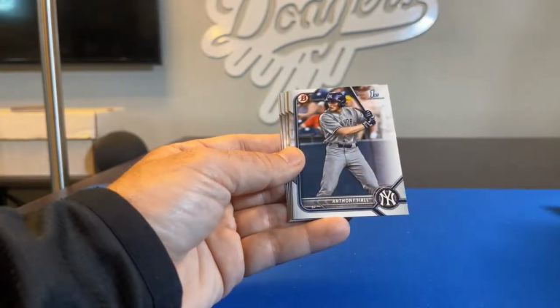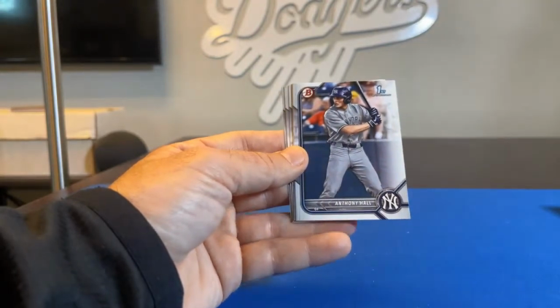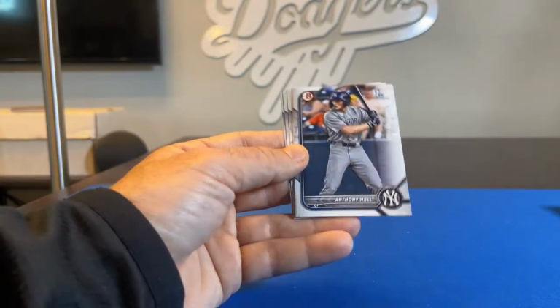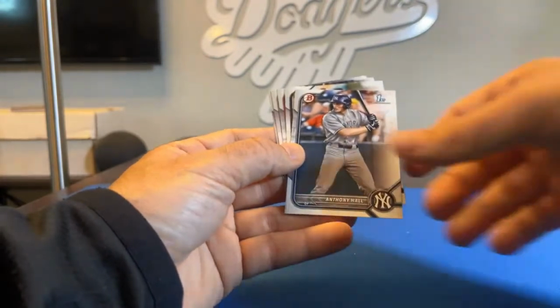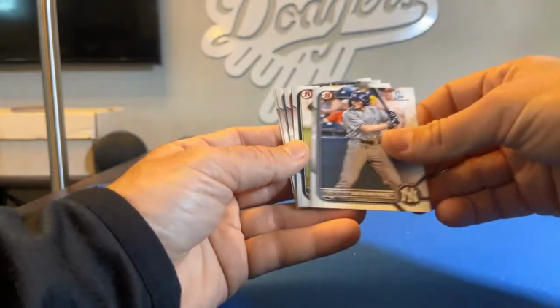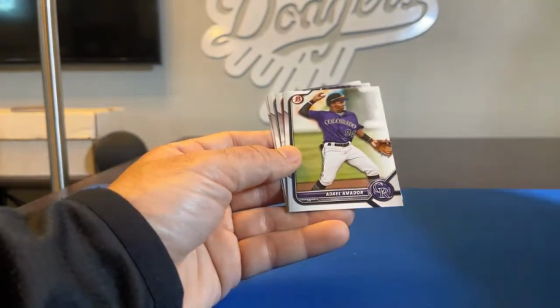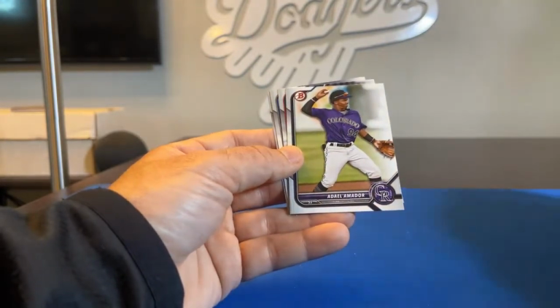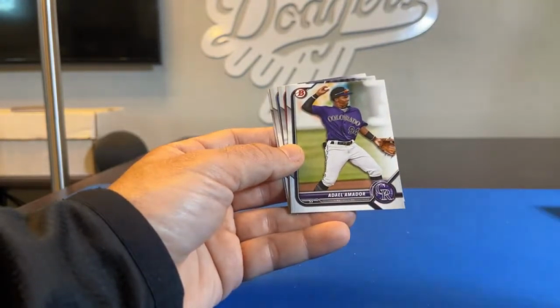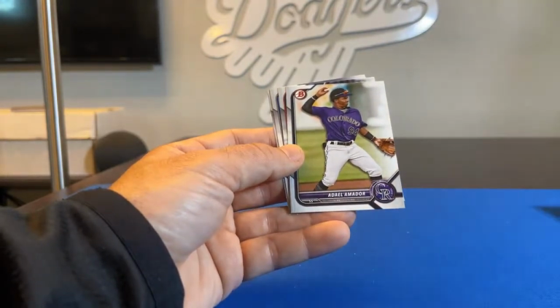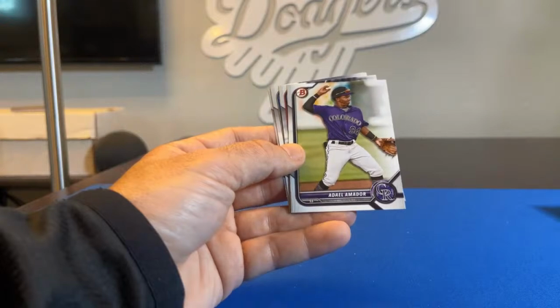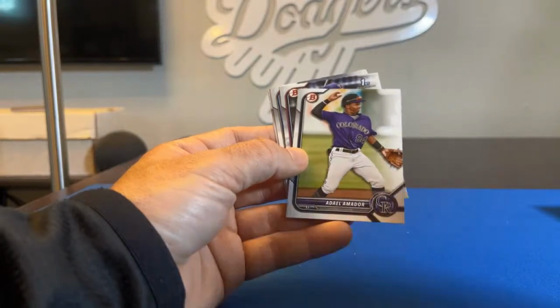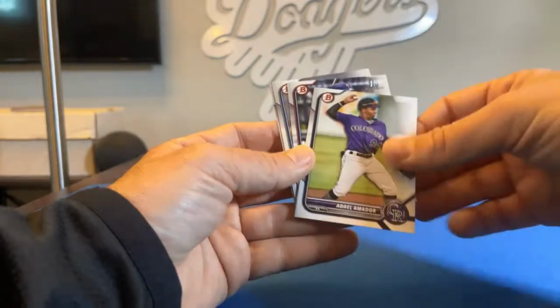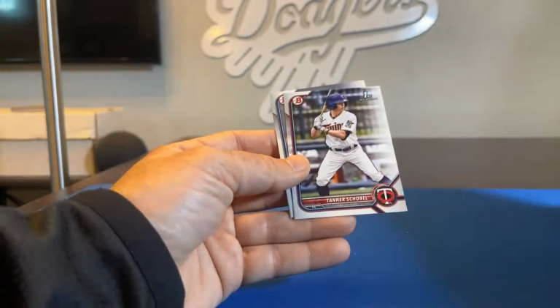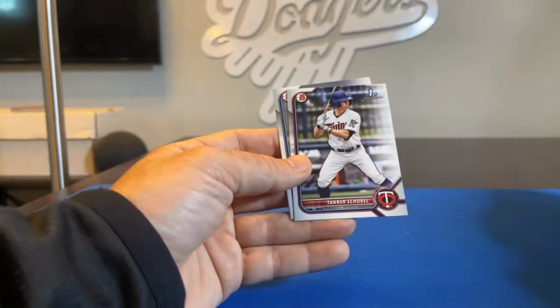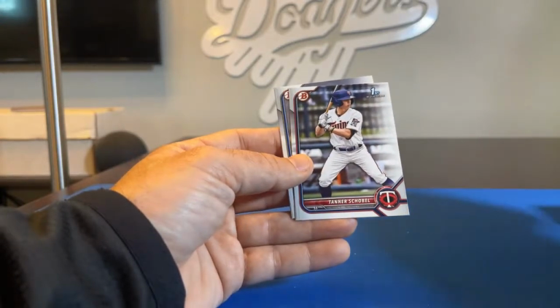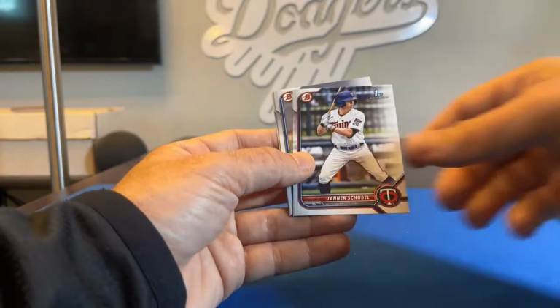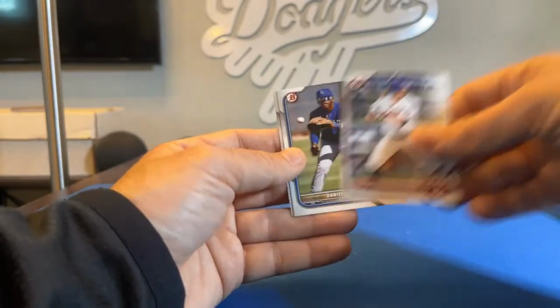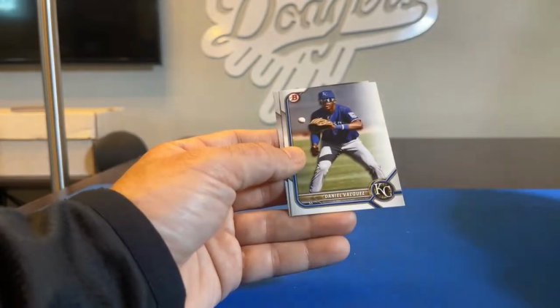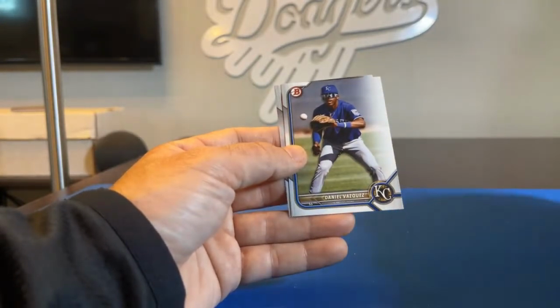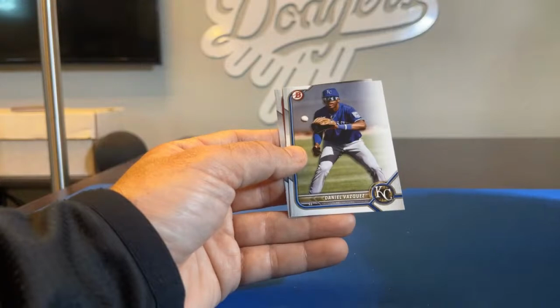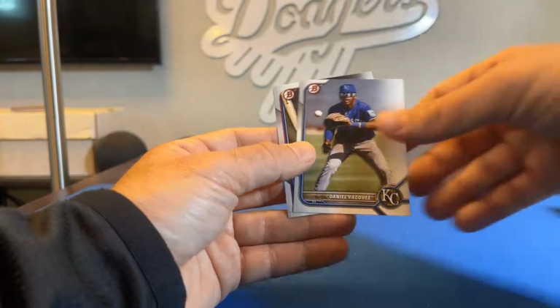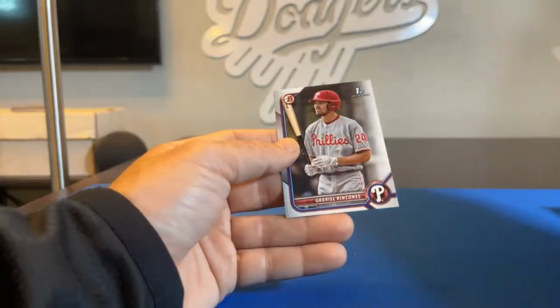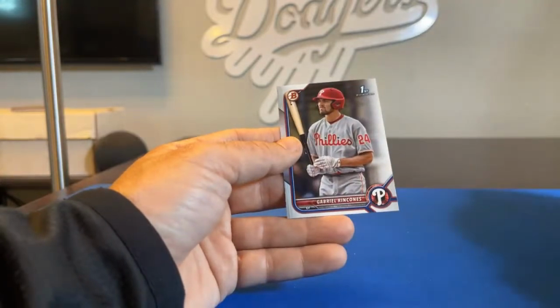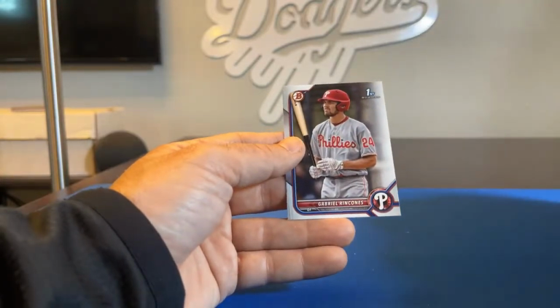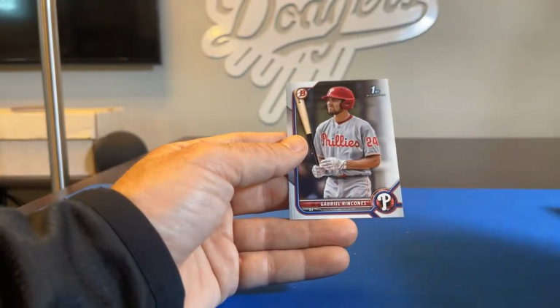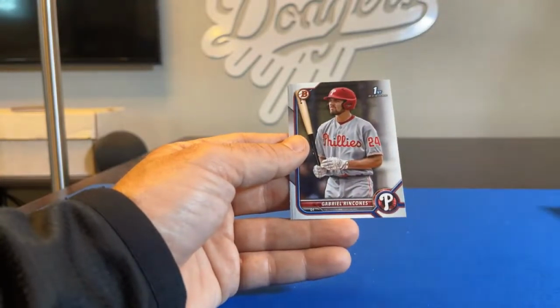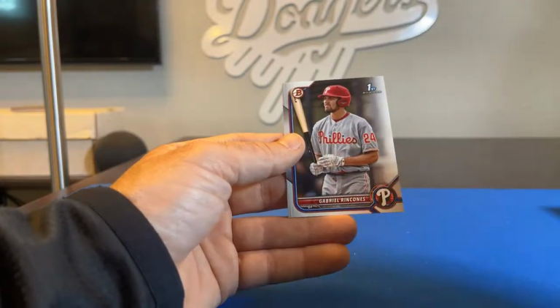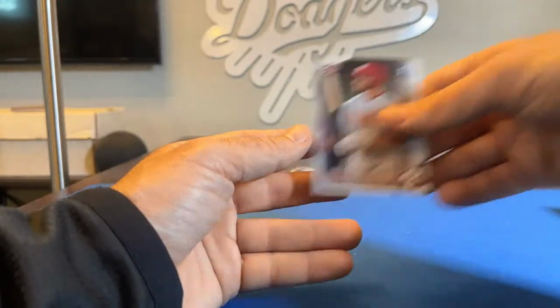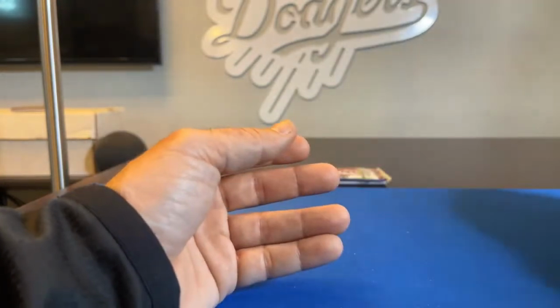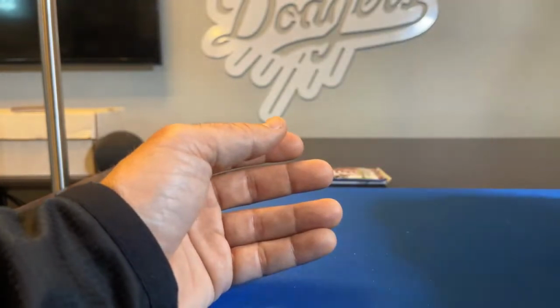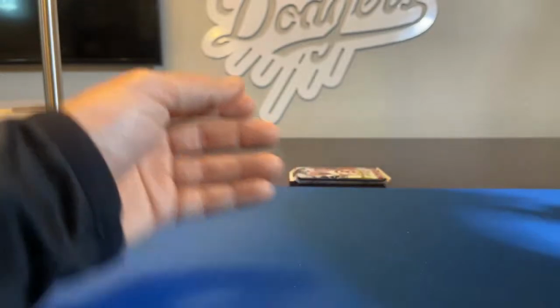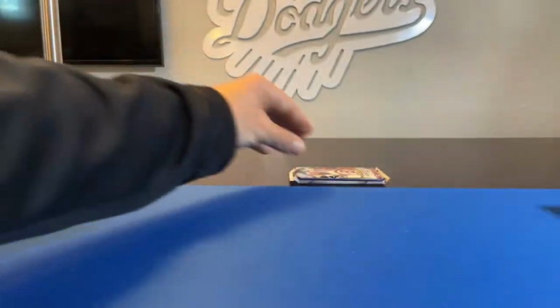Back to paper. Anthony Hall, First Bowman. Adele Amador. First Bowman of Tanner Scobell. Daniel Vasquez. And a First Bowman Gabriel Rincones.